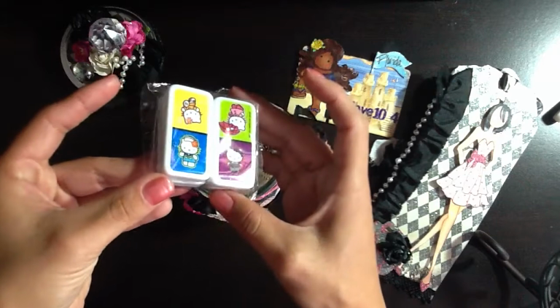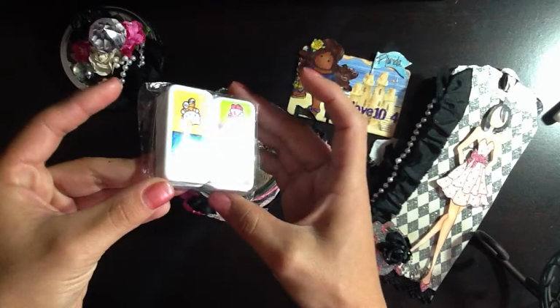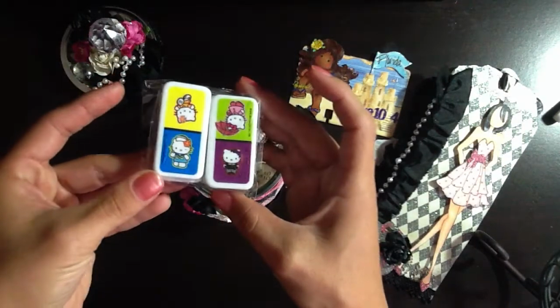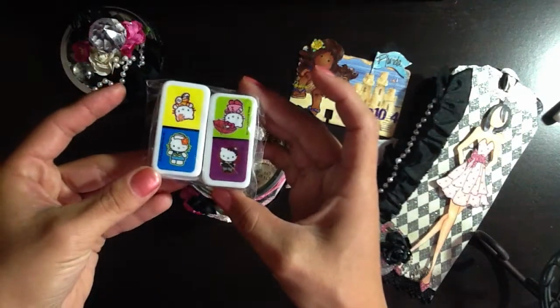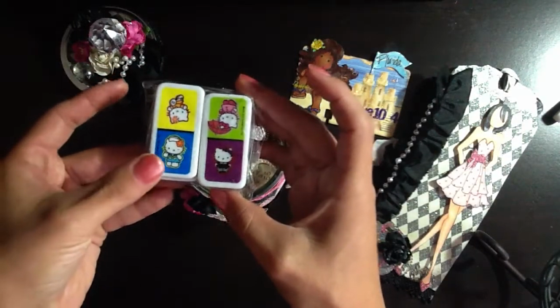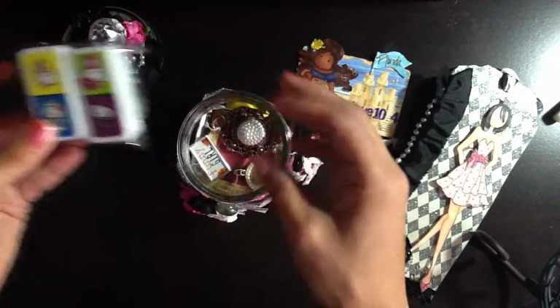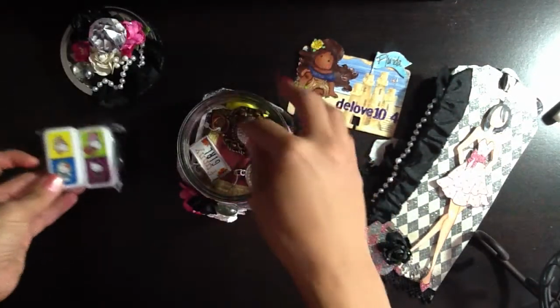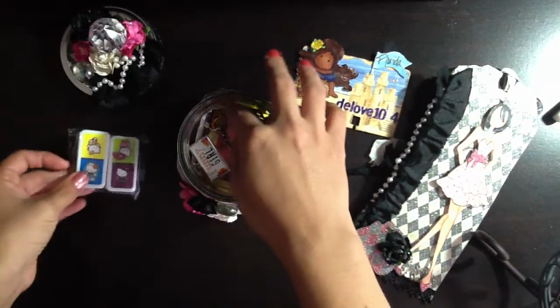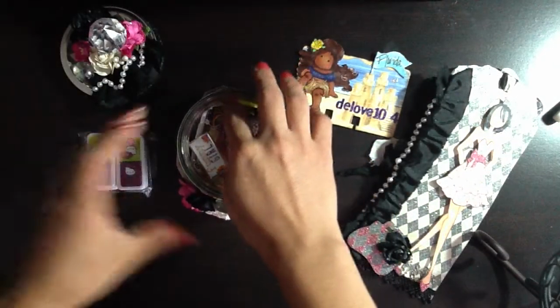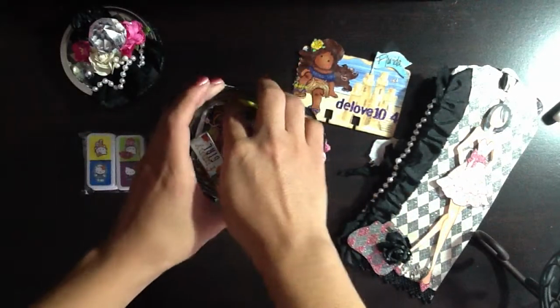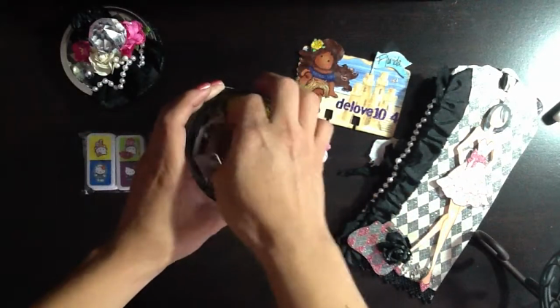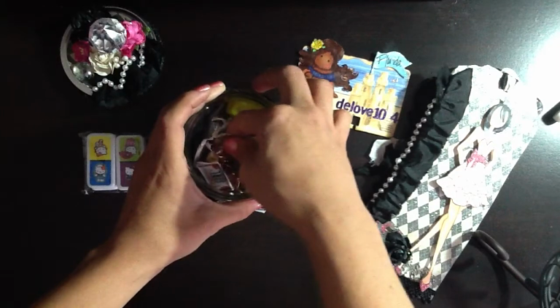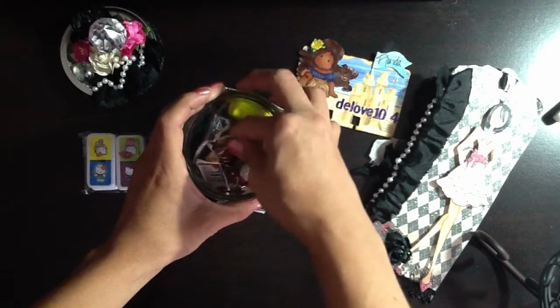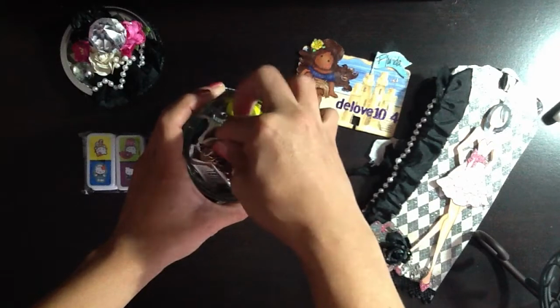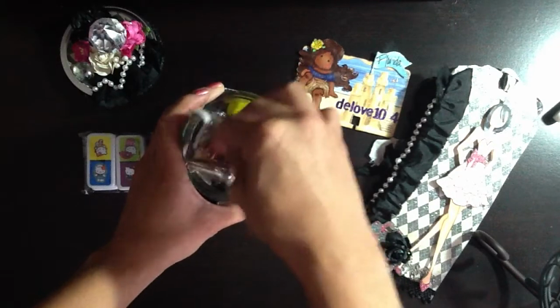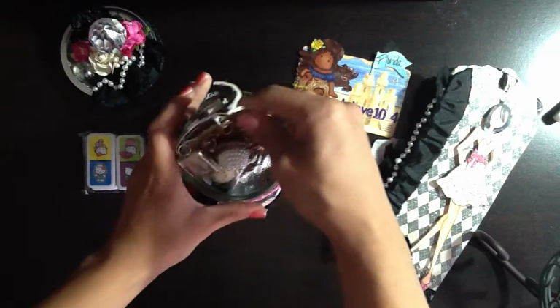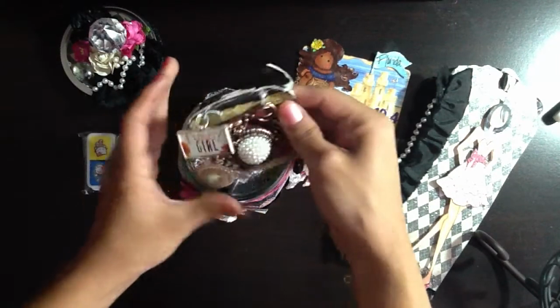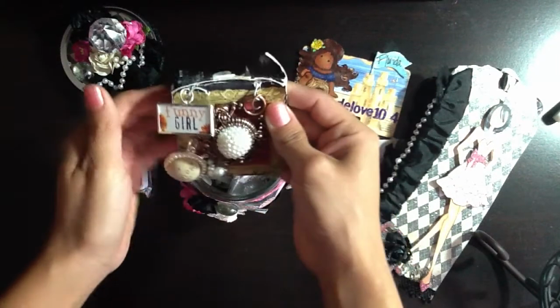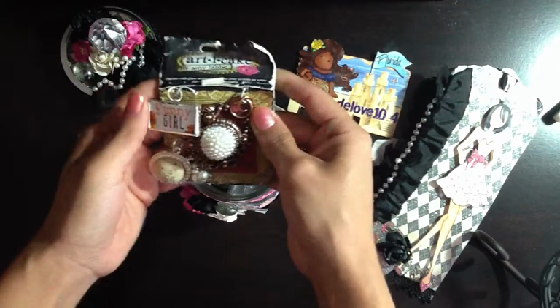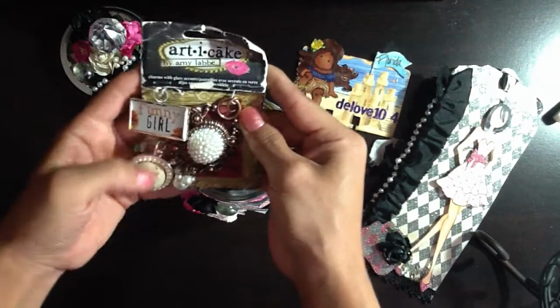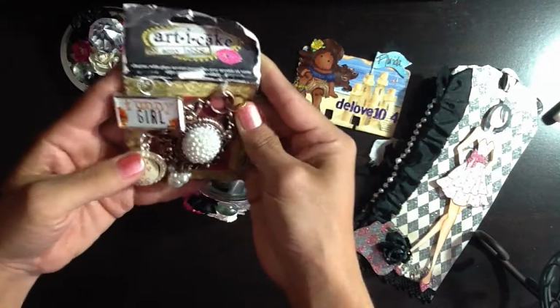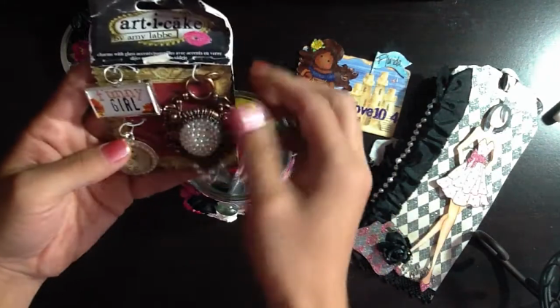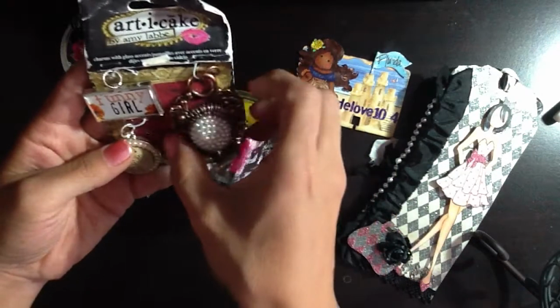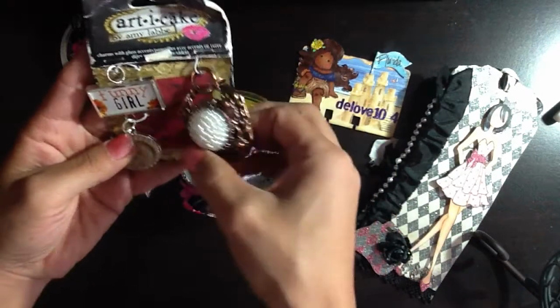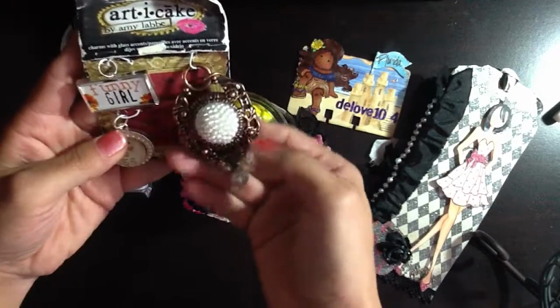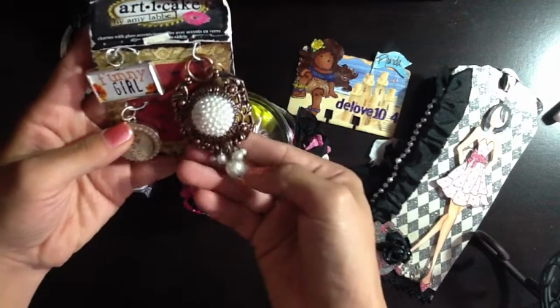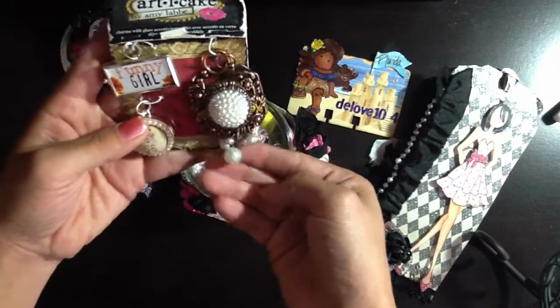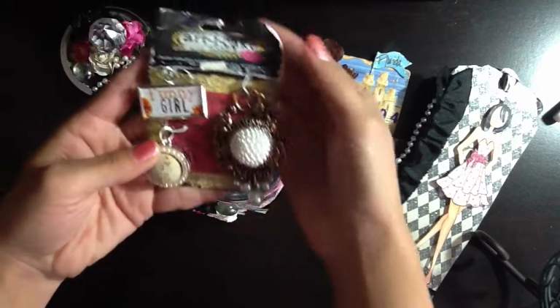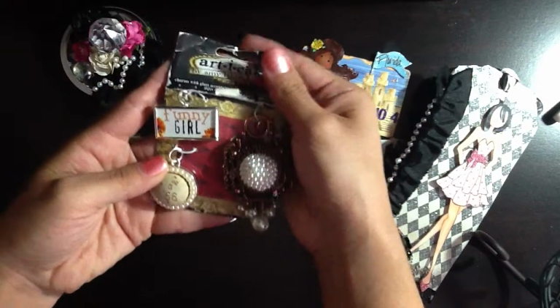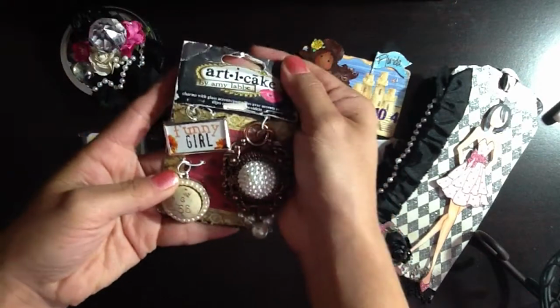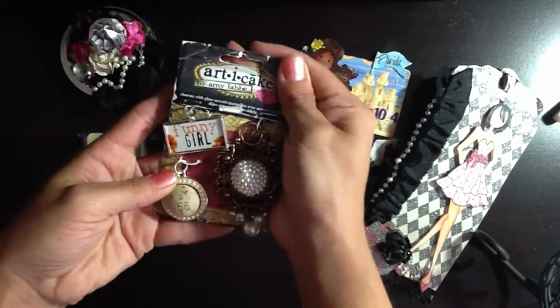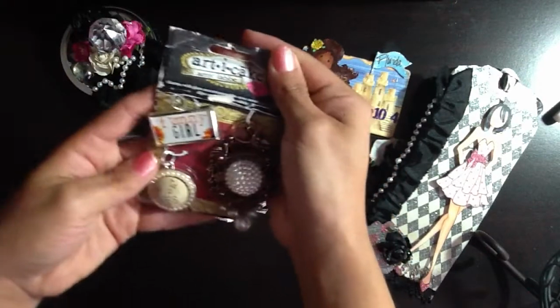D sent some Hello Kitty dominoes. She sent me my first Articake — I haven't jumped on that bandwagon yet, but I must admit, I really like it. Very, very pretty Articake that she sent me. Thank you so much, D.